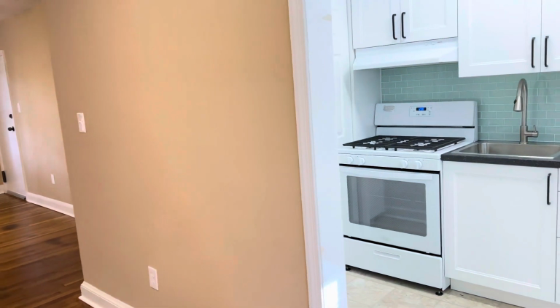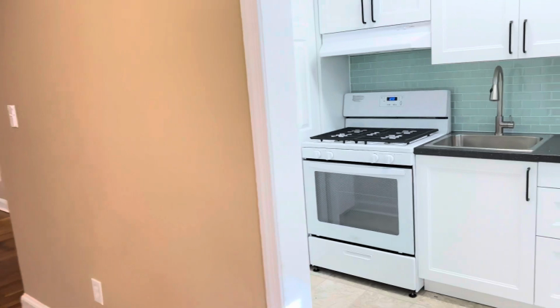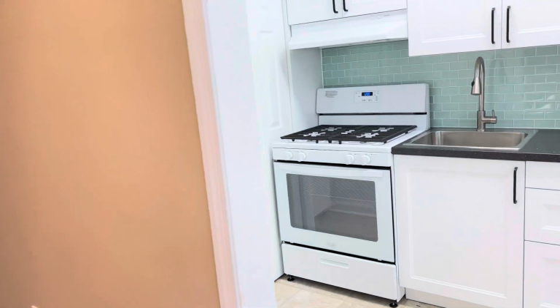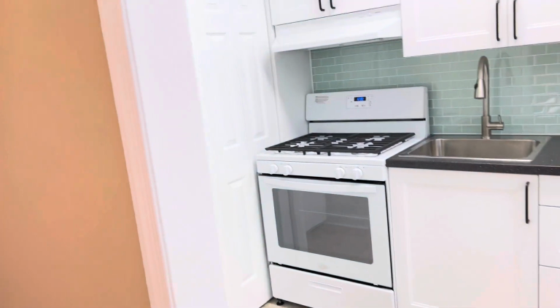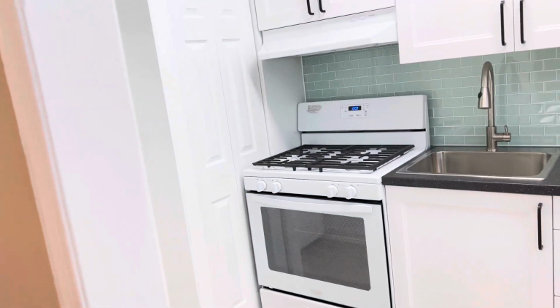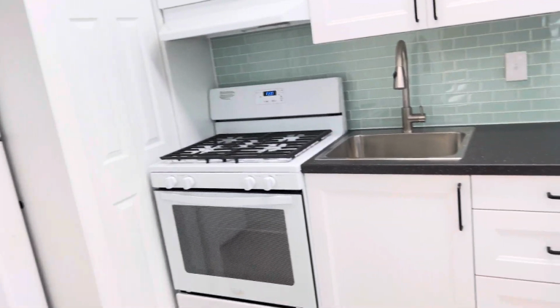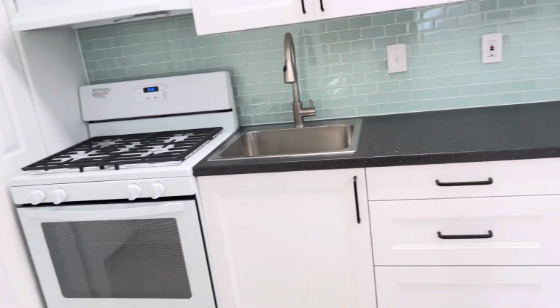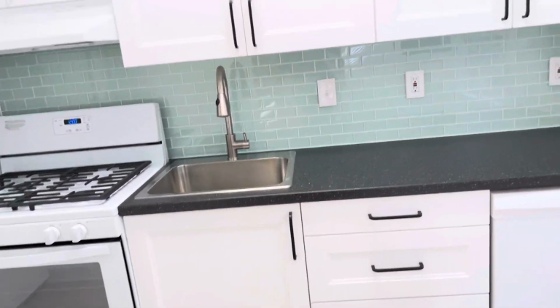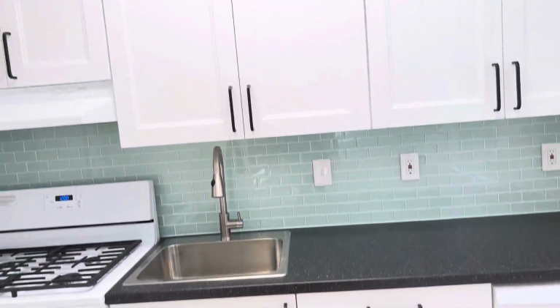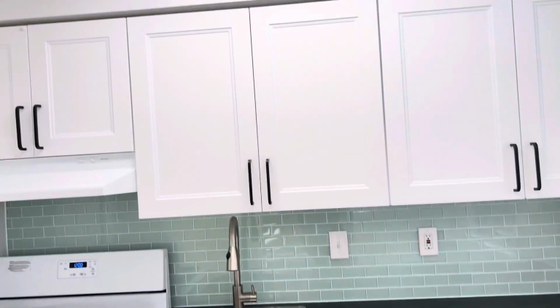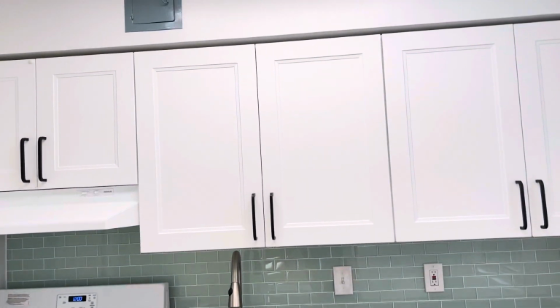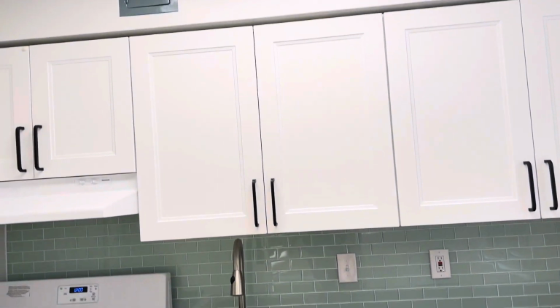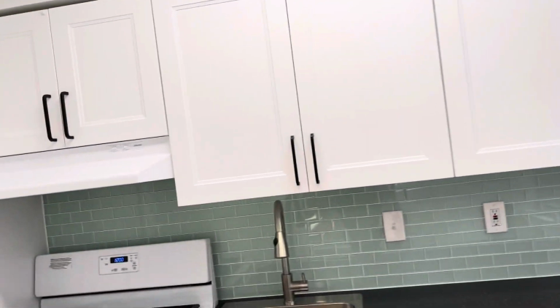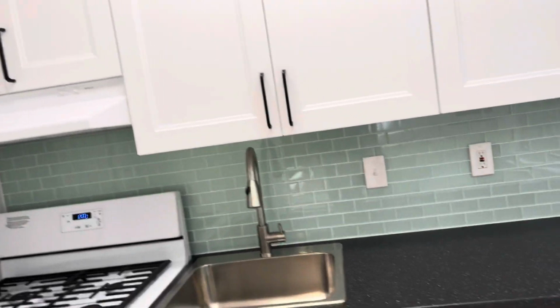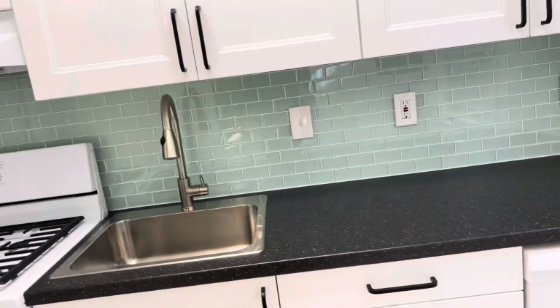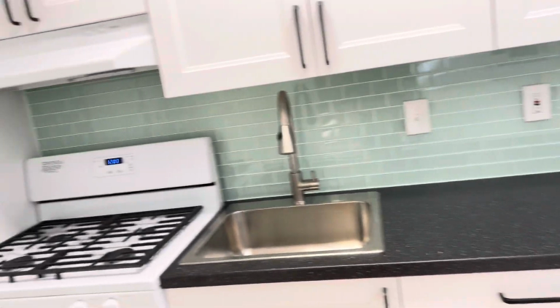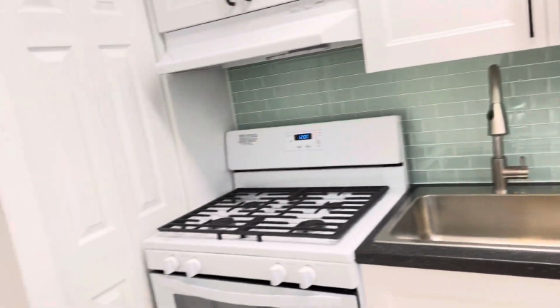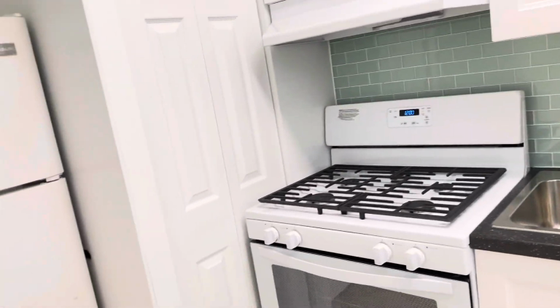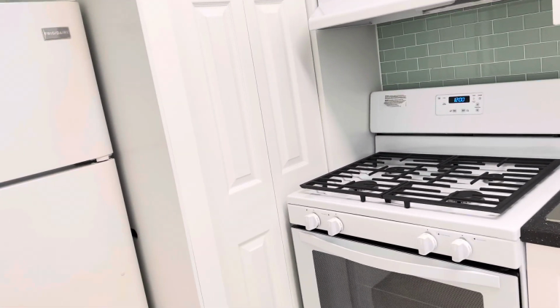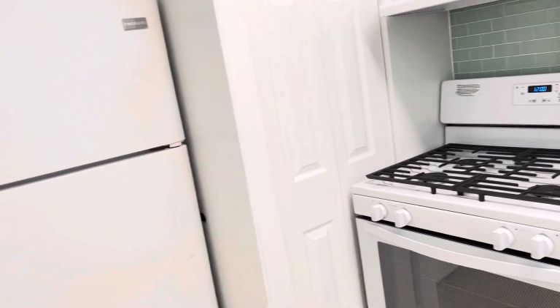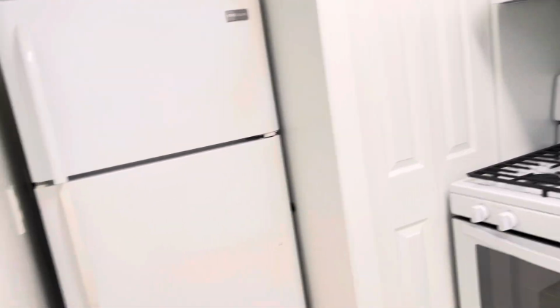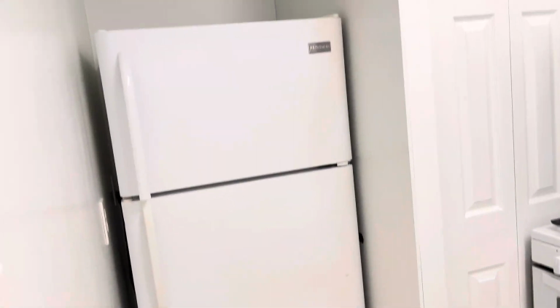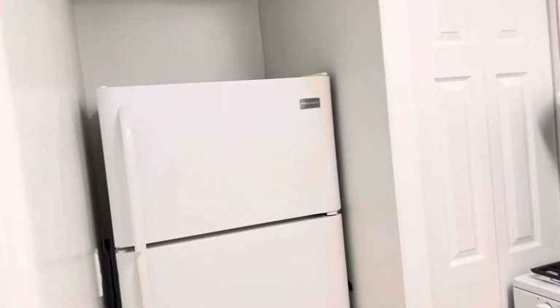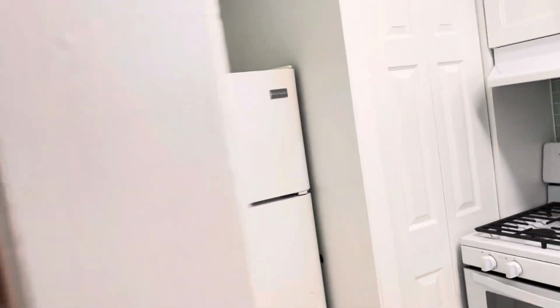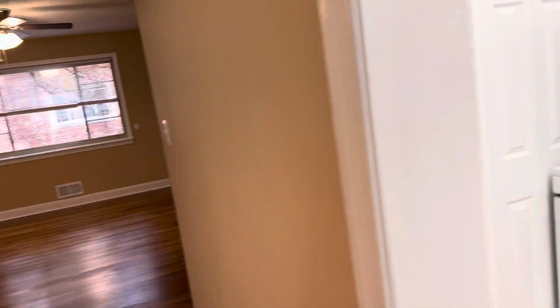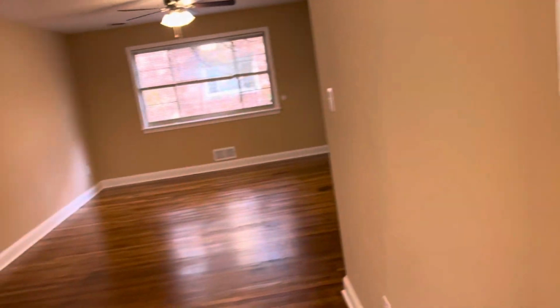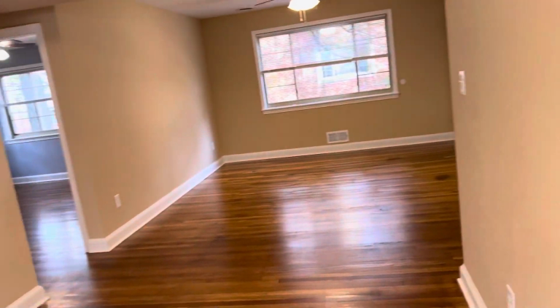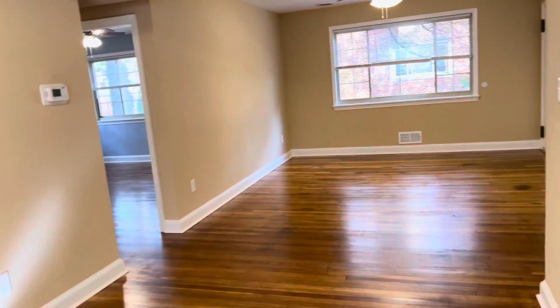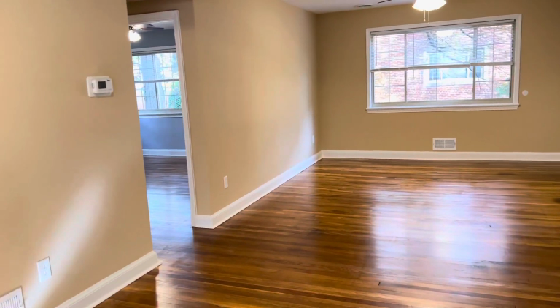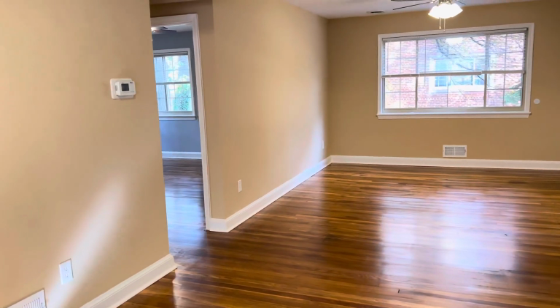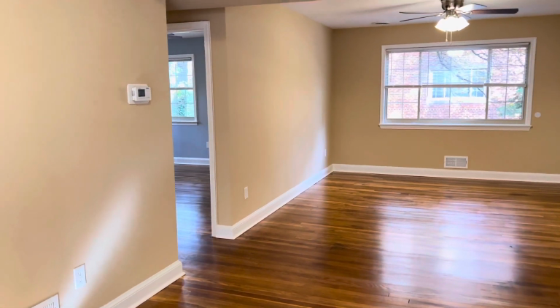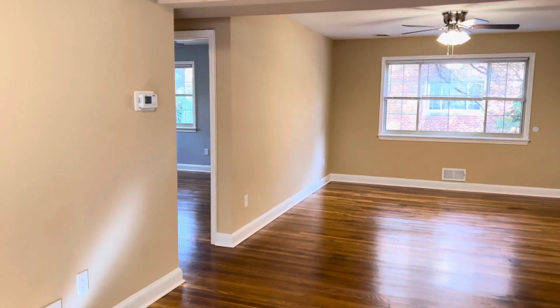There's also the kitchen with beautiful cabinets, a dishwasher, gas stove, and full-size refrigerator. Thank you so much for watching — hopefully you can come and check it out in person.